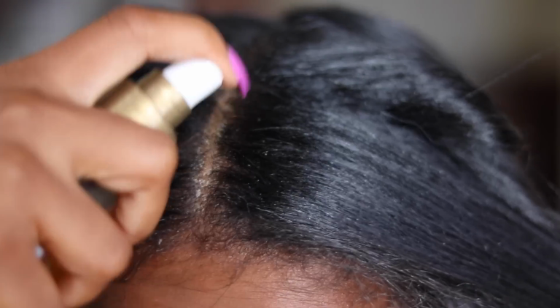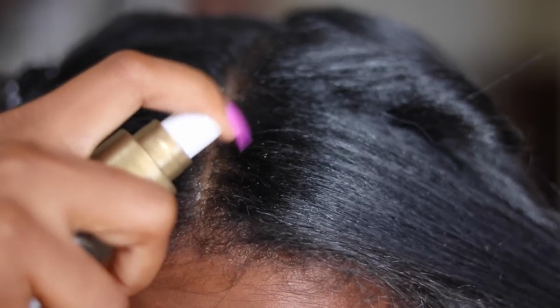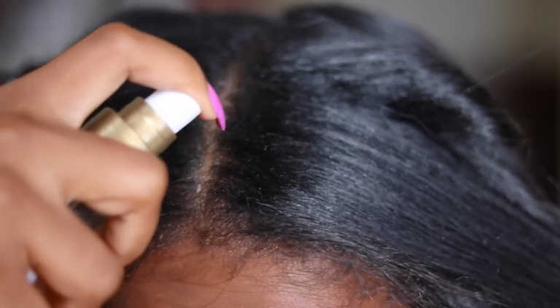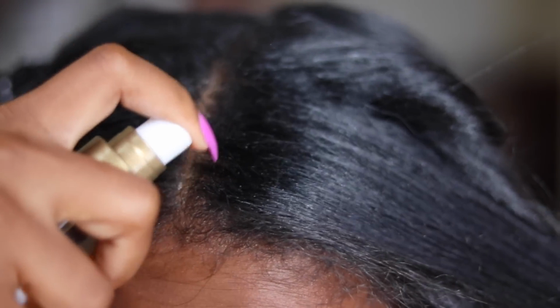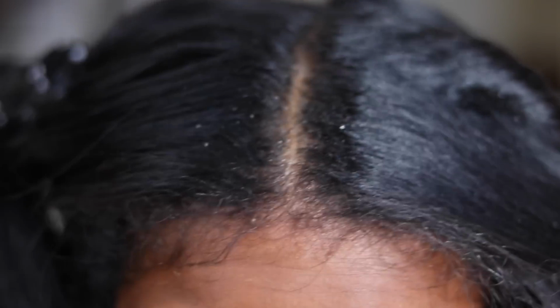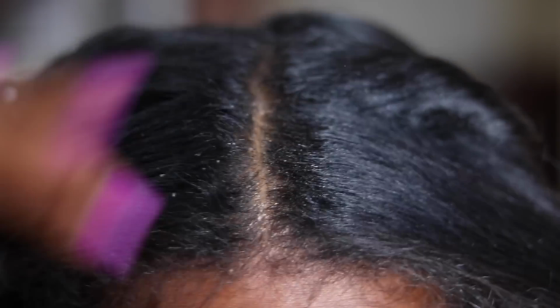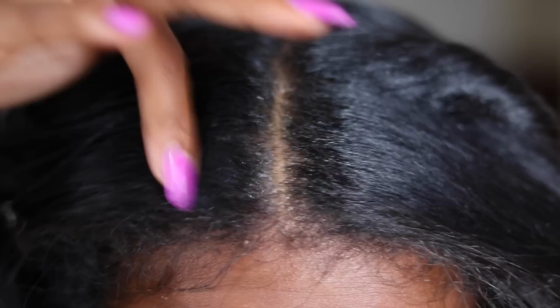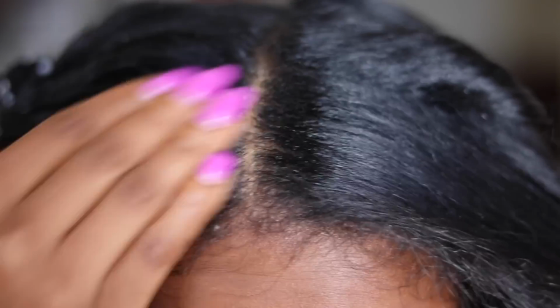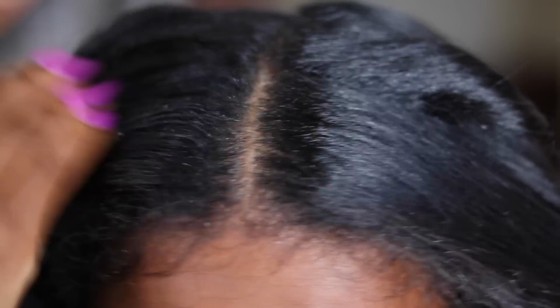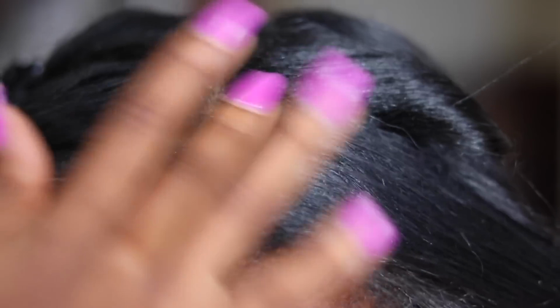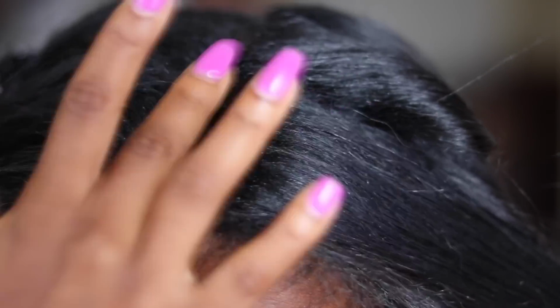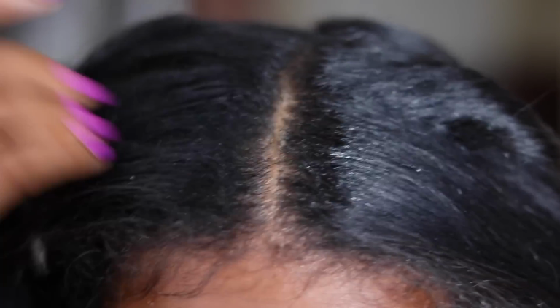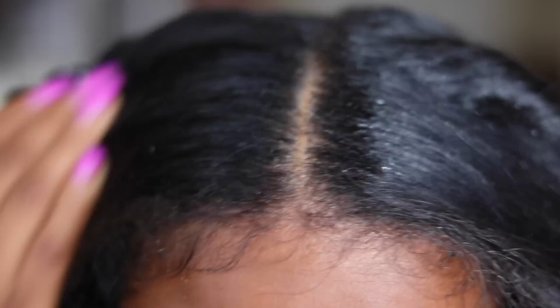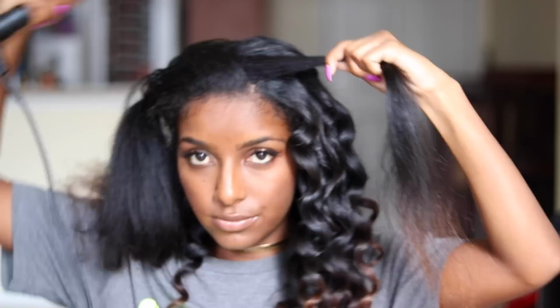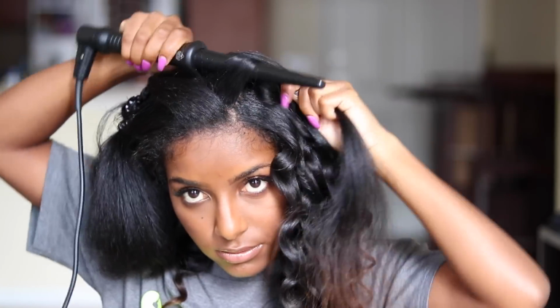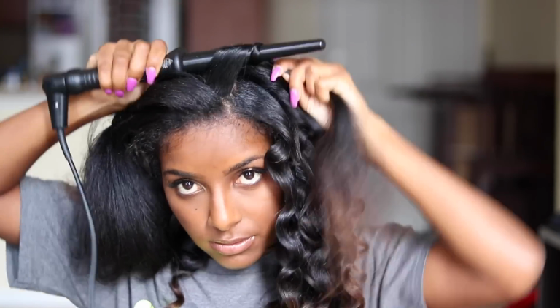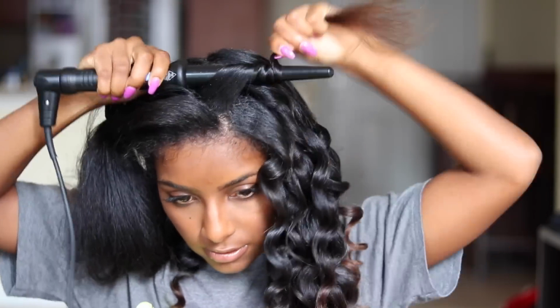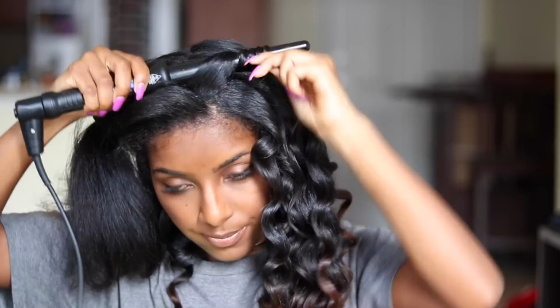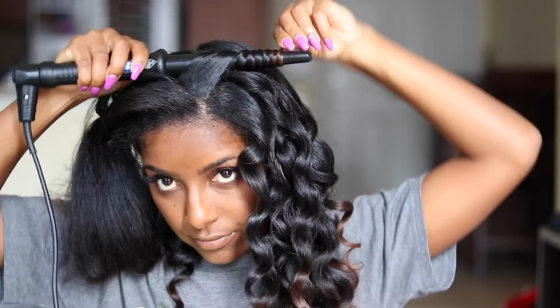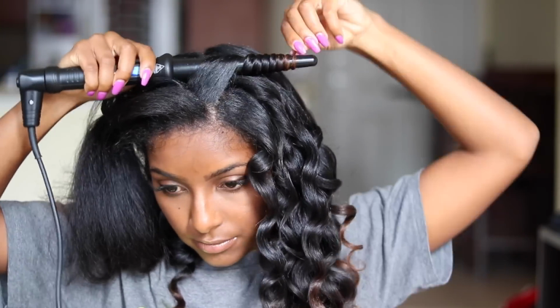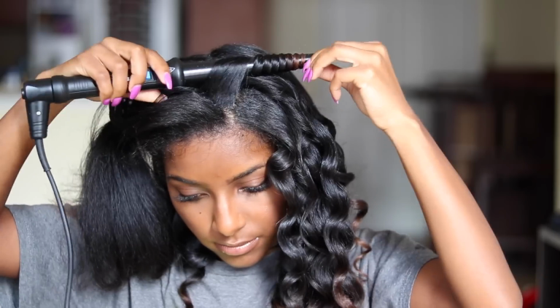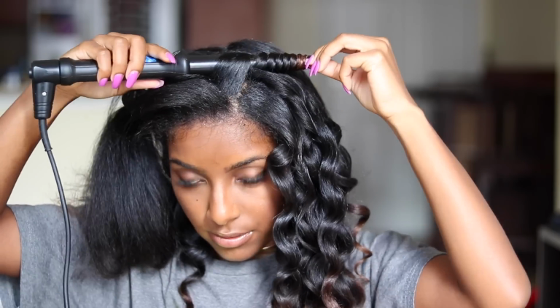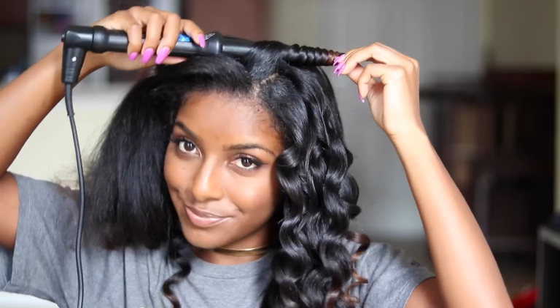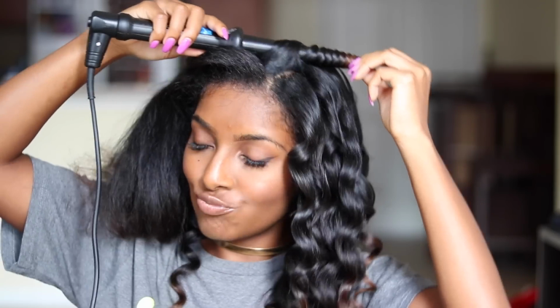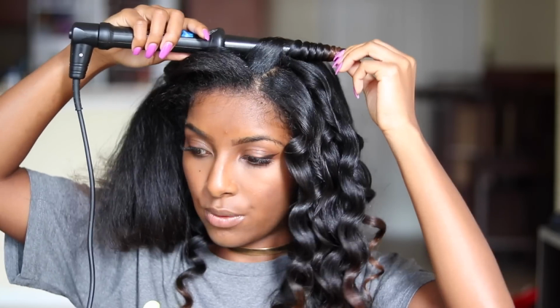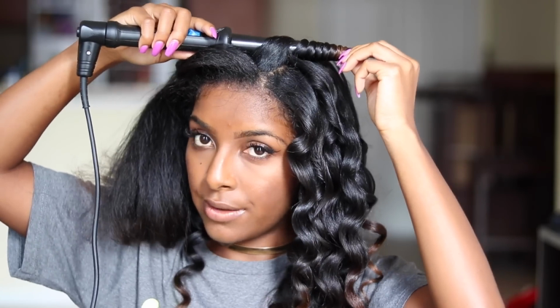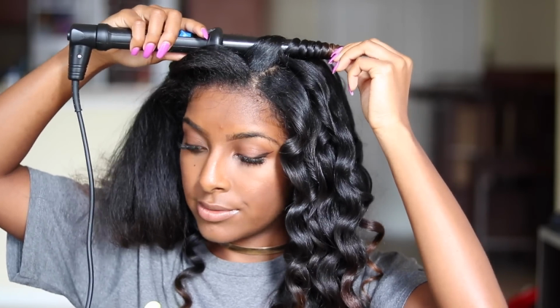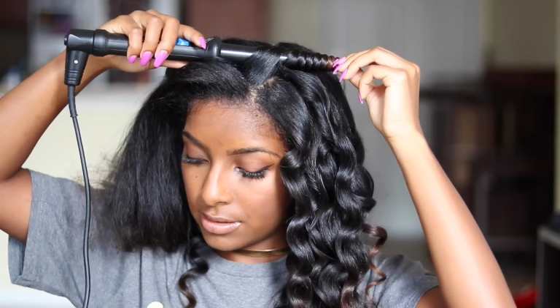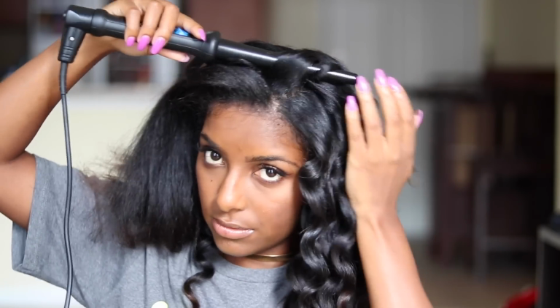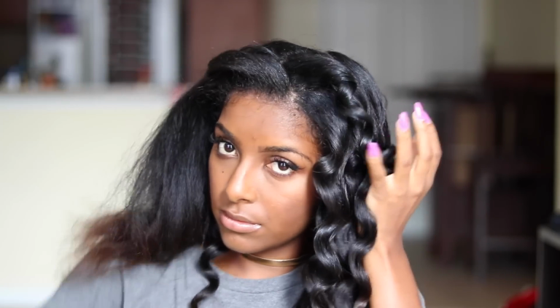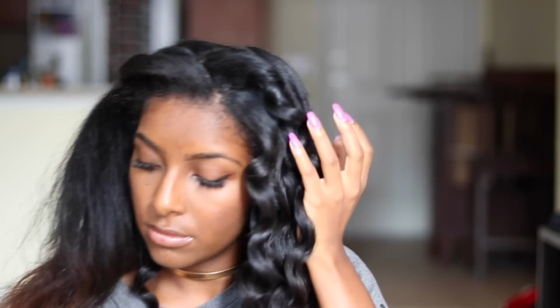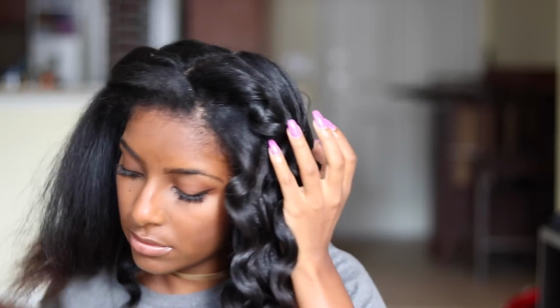Because my hair is pretty old, I'm taking some oil and rubbing it on my scalp because as you can see I have some flakes, so I just had to get them under control and continue on with the process.